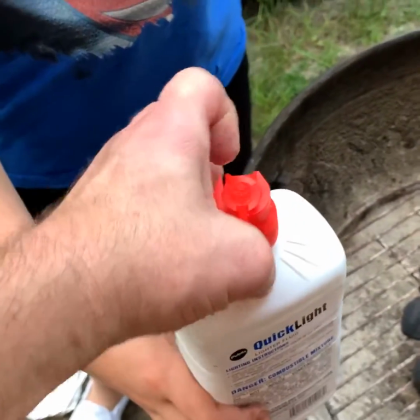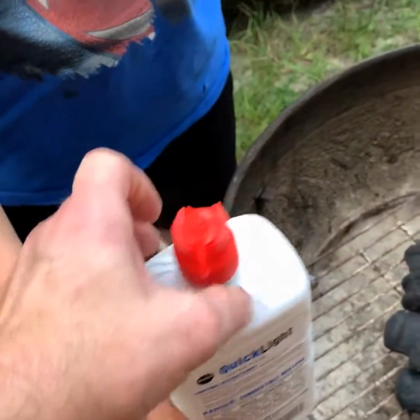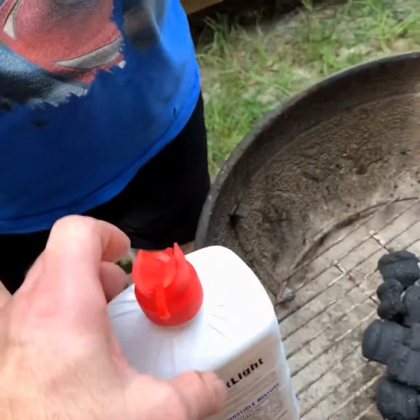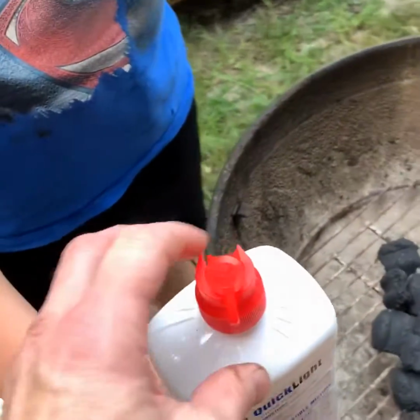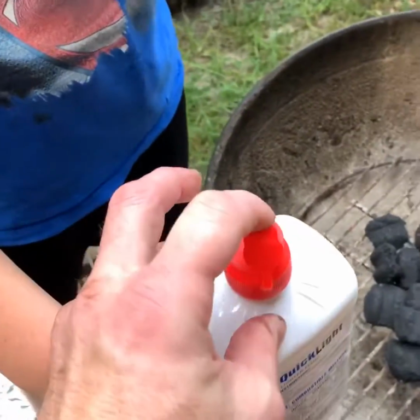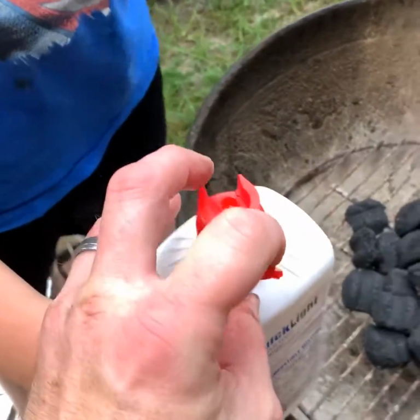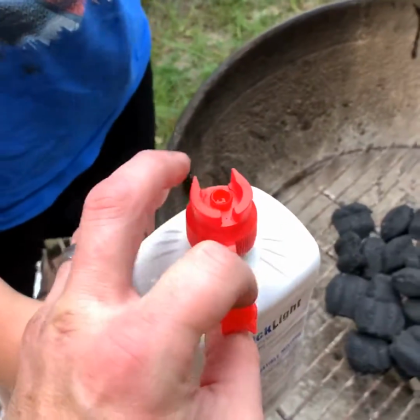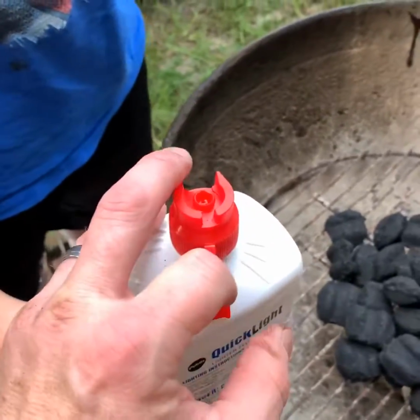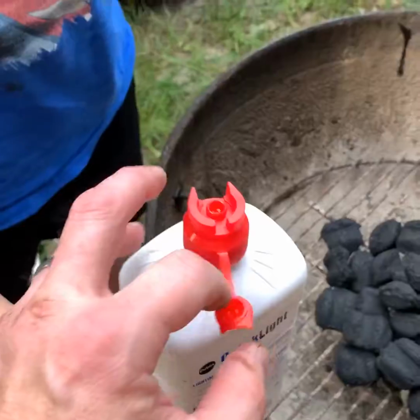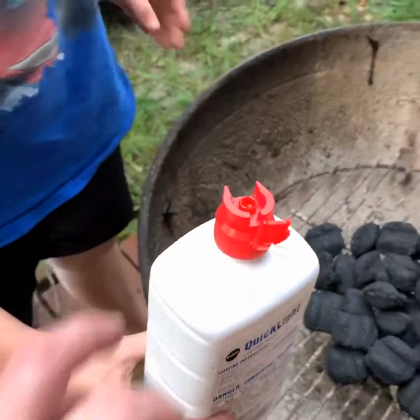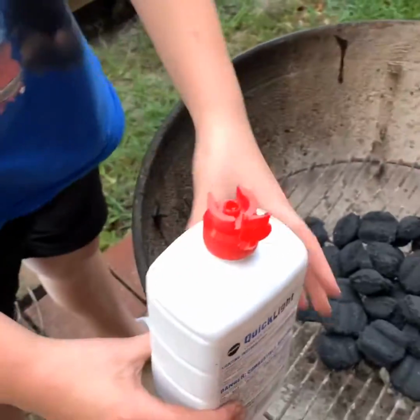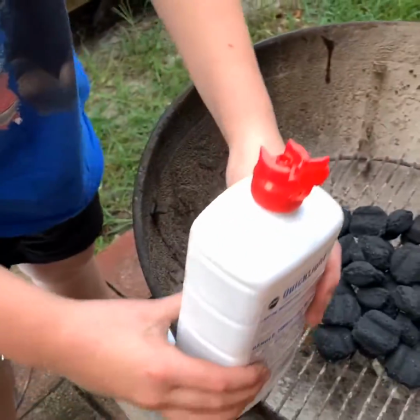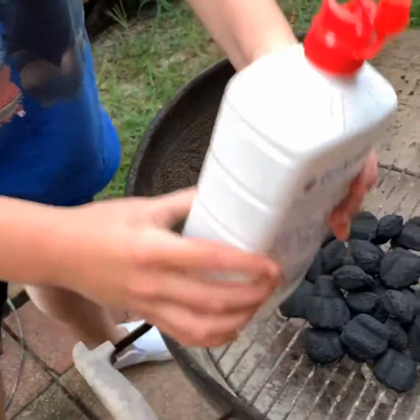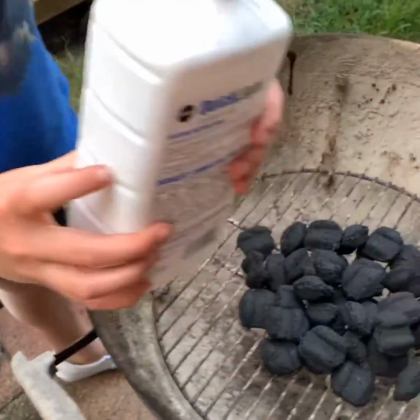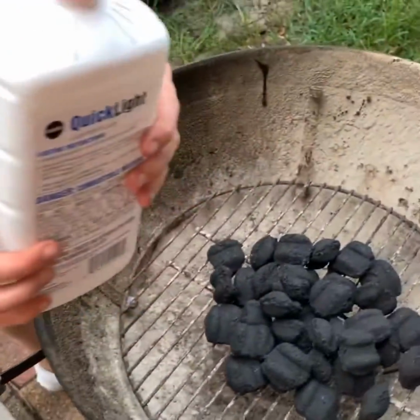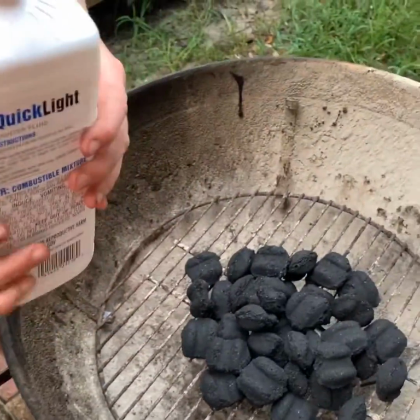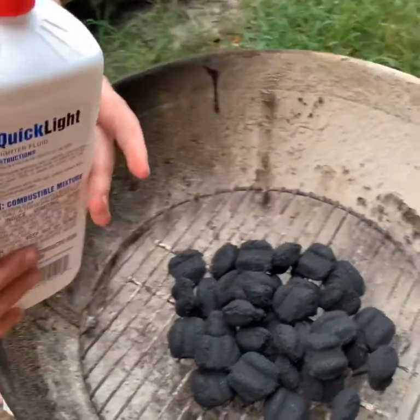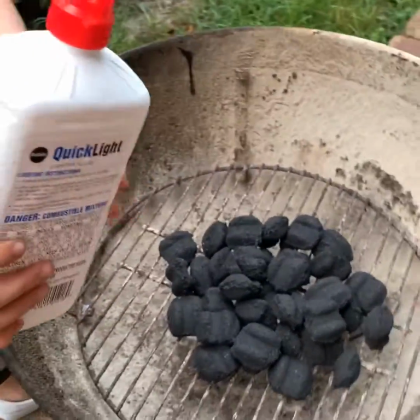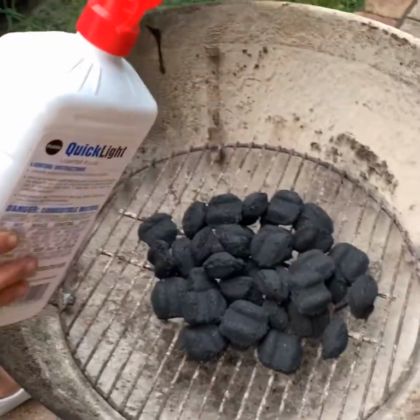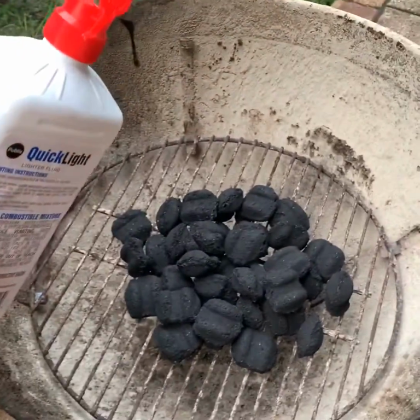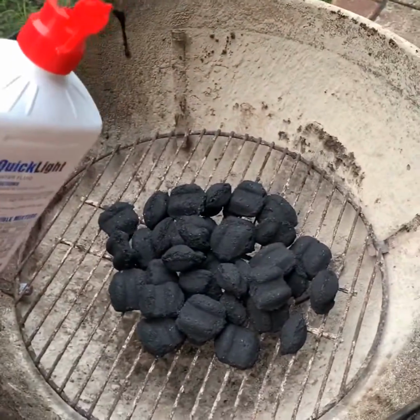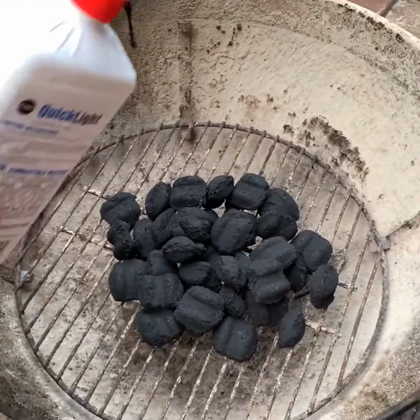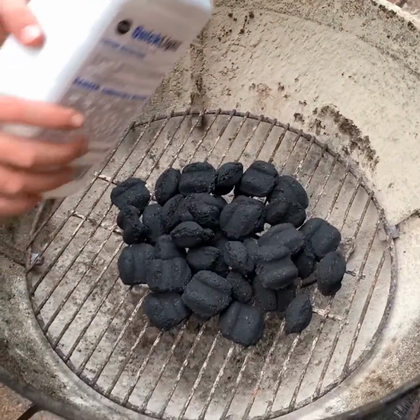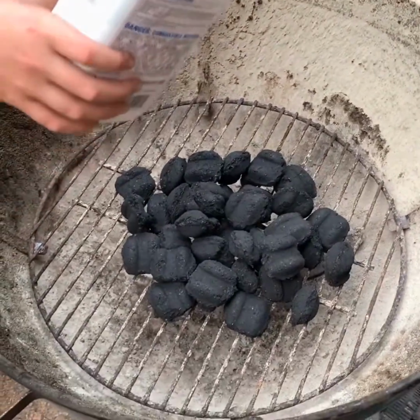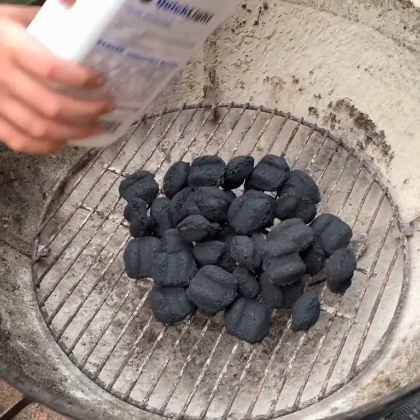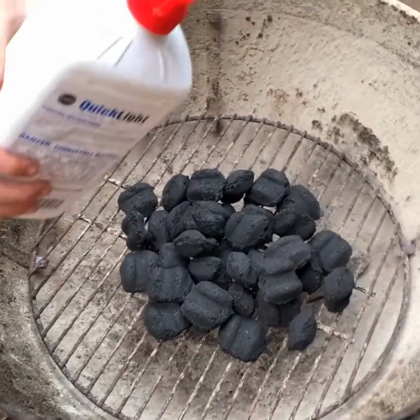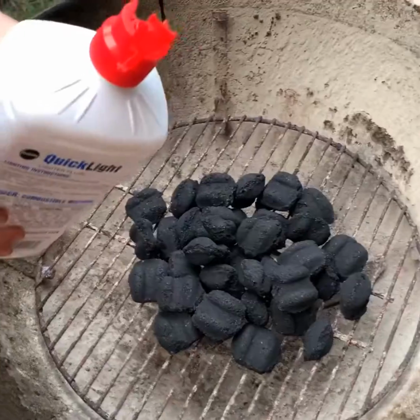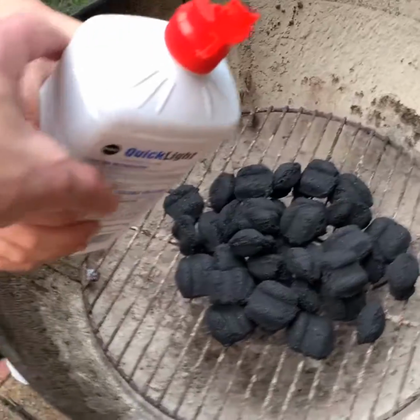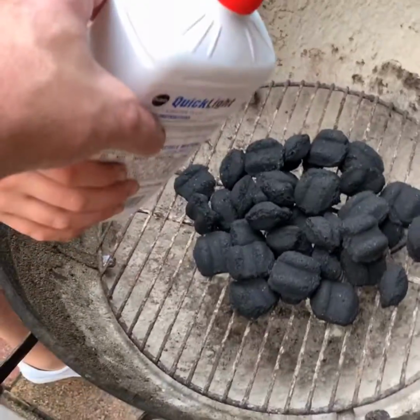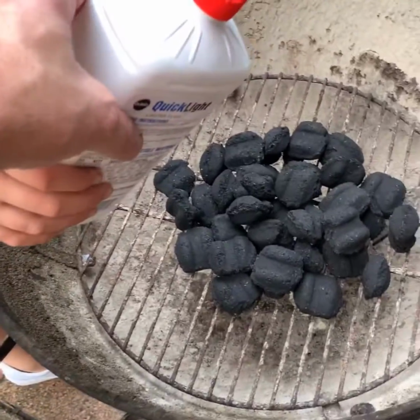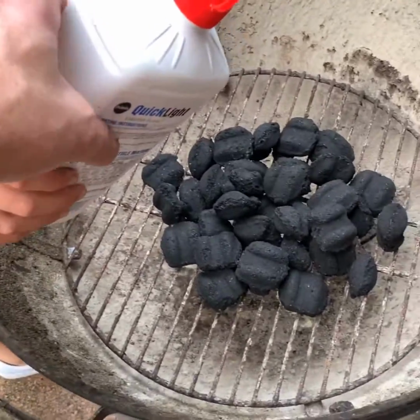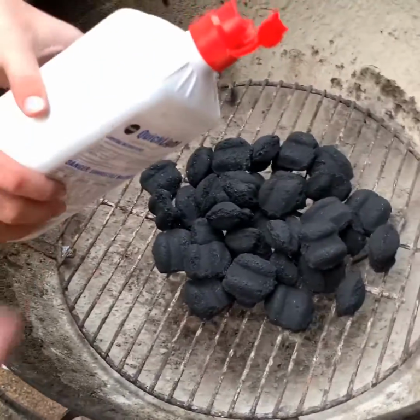This is the stuff that makes the... Okay. Oh shoot, some garbage. Alright, so you gotta pour it on the charcoal itself.